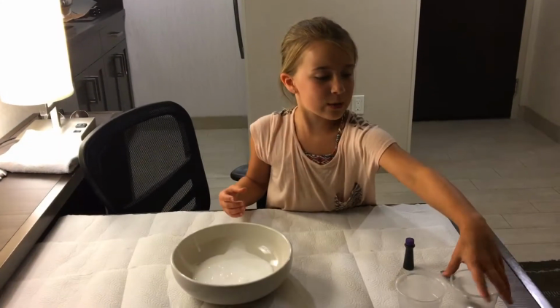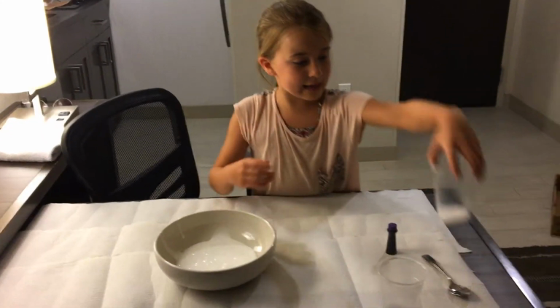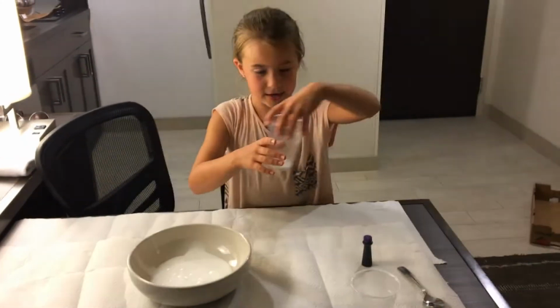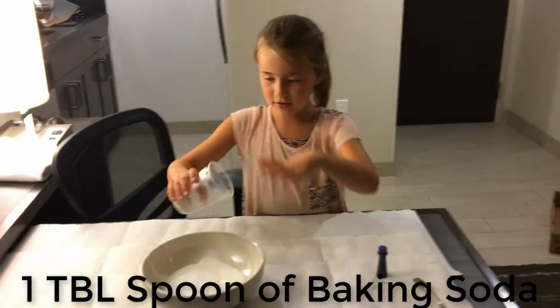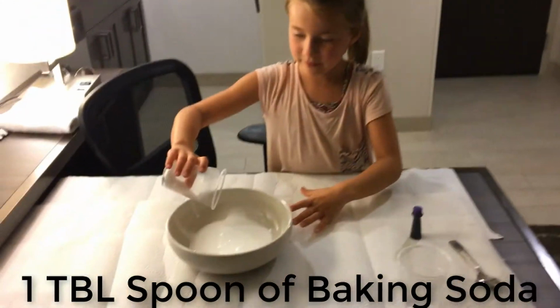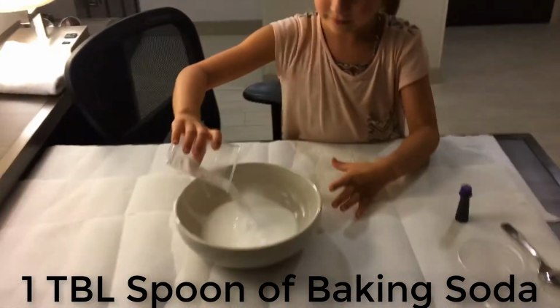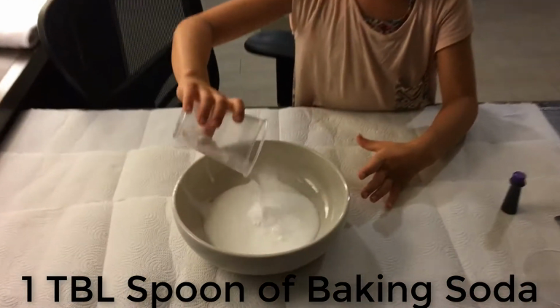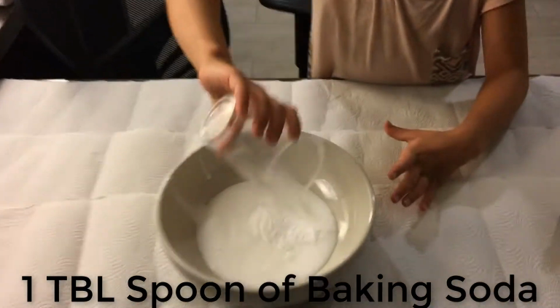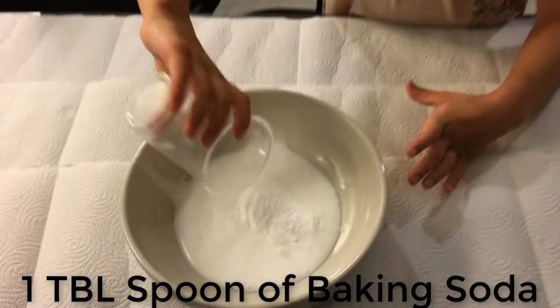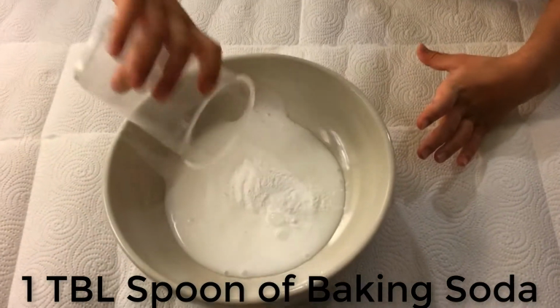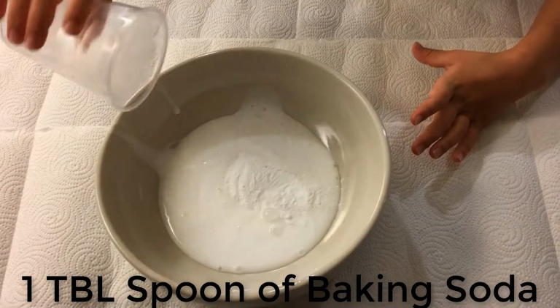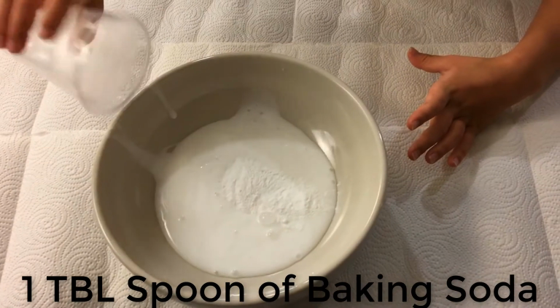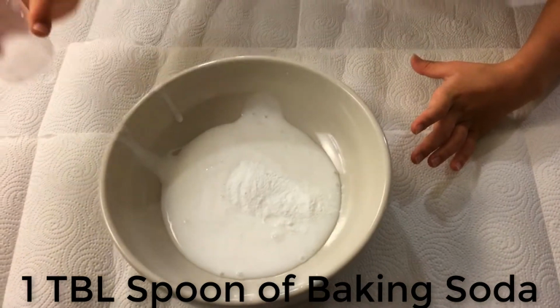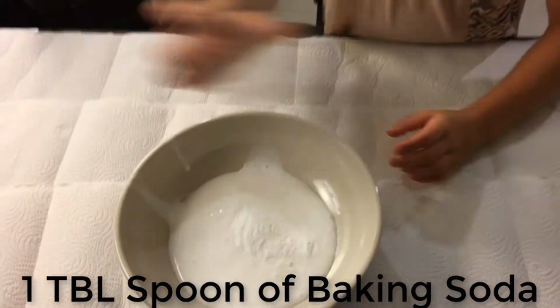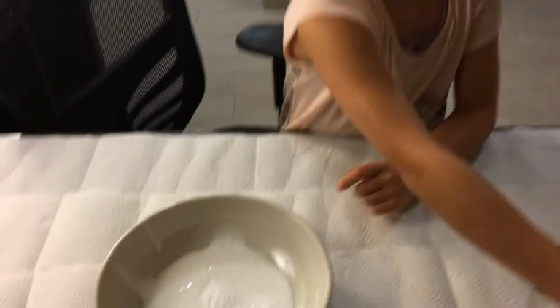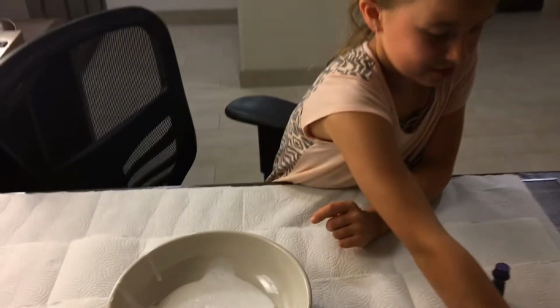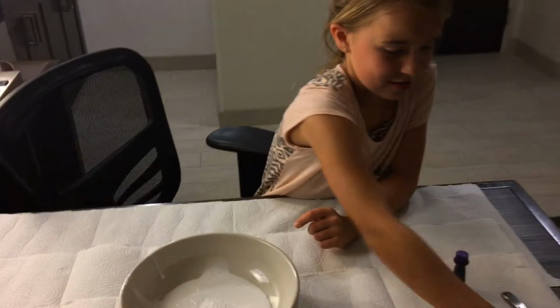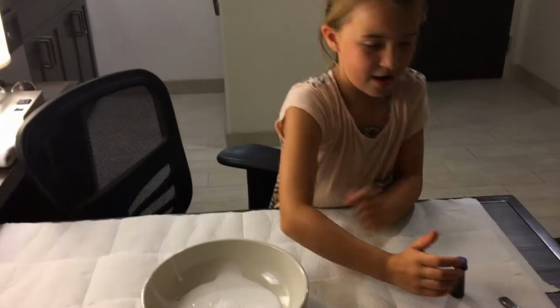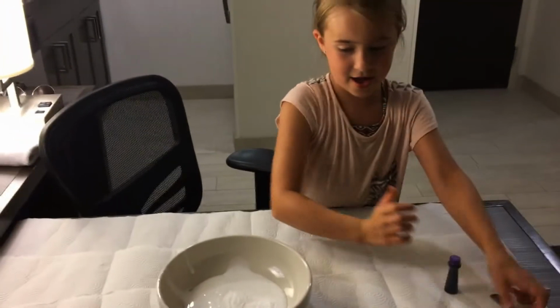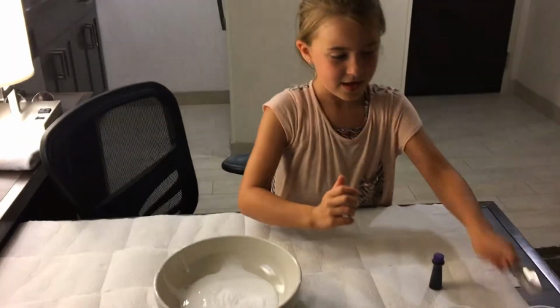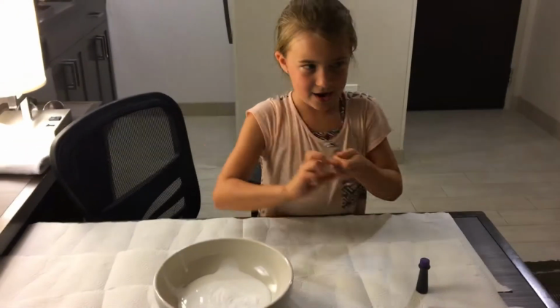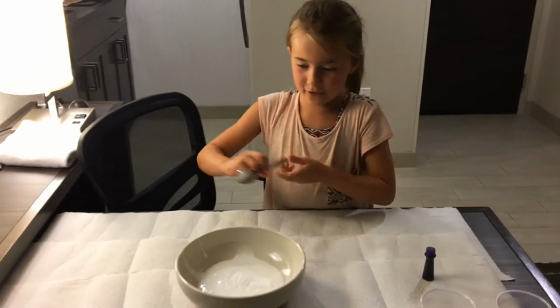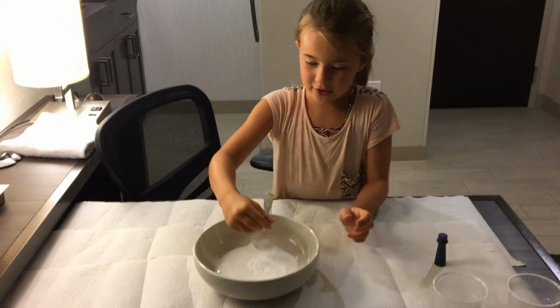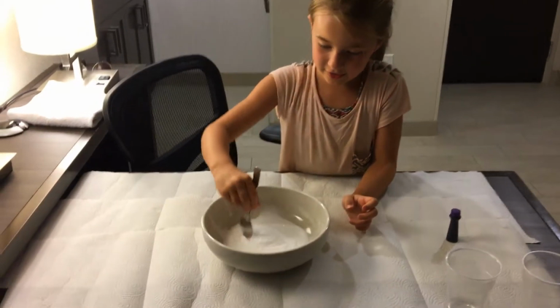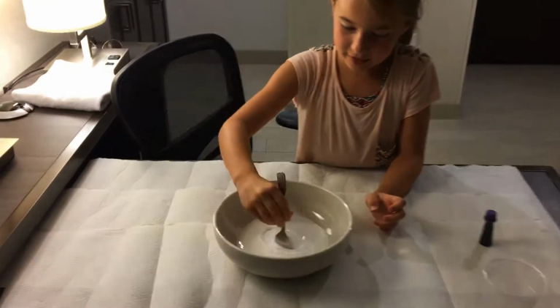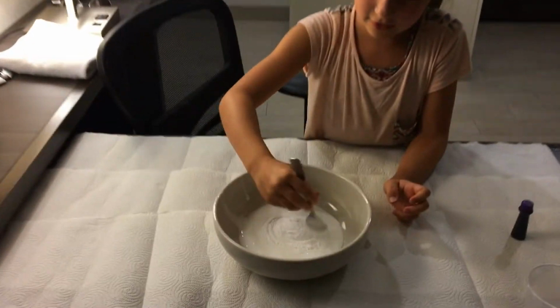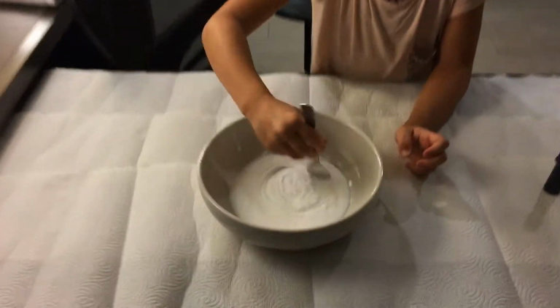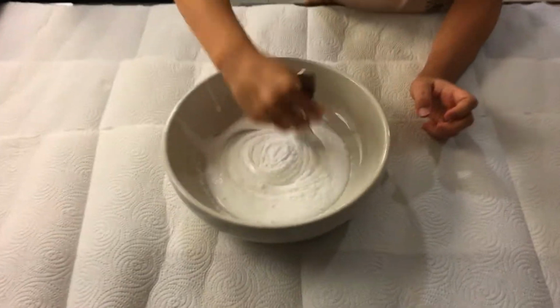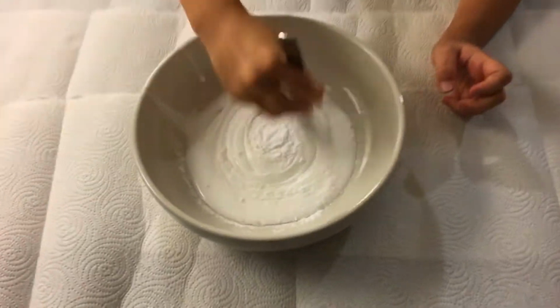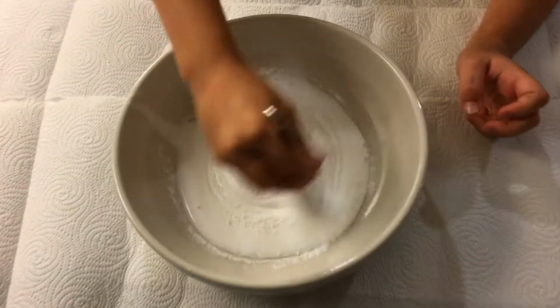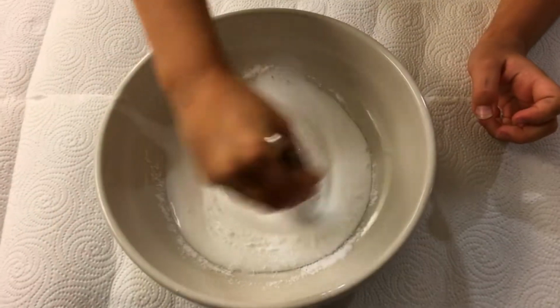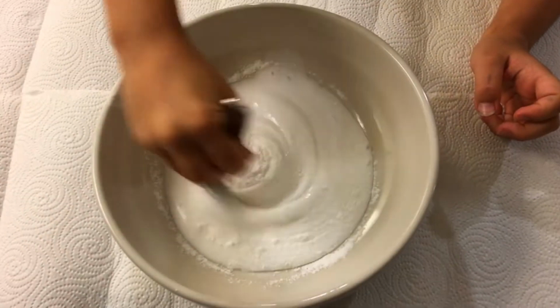Now we're going to add in the baking soda. Now we have to stir it until the baking soda is all mixed in with the glue.